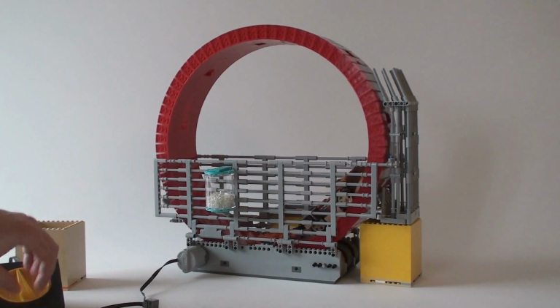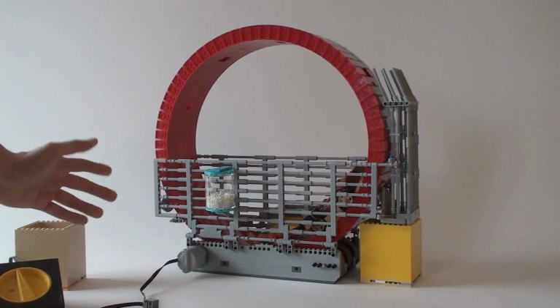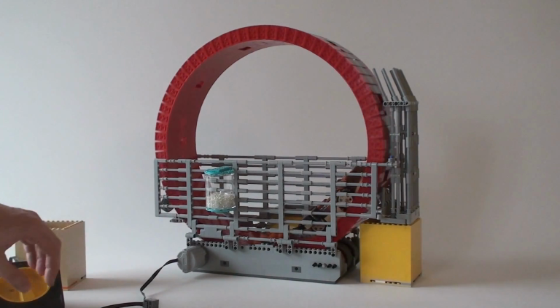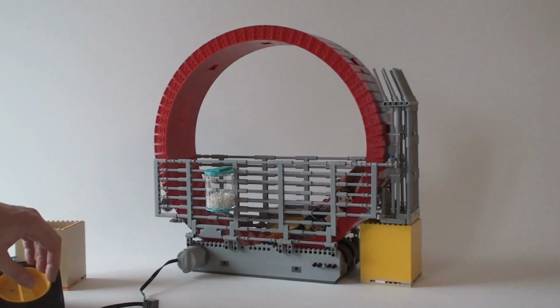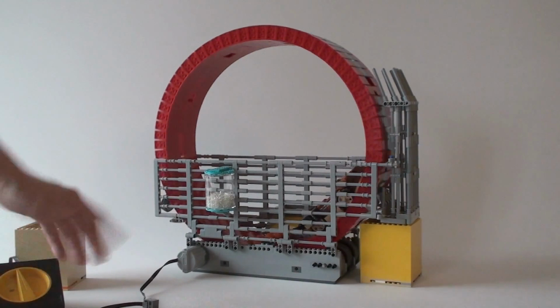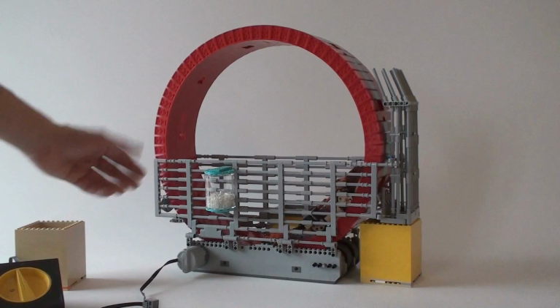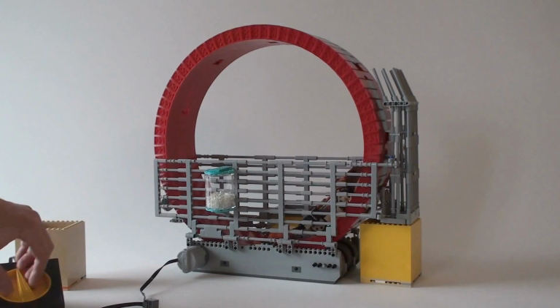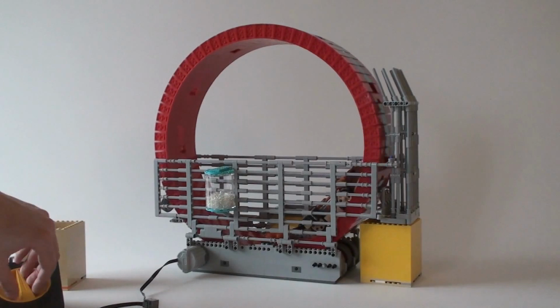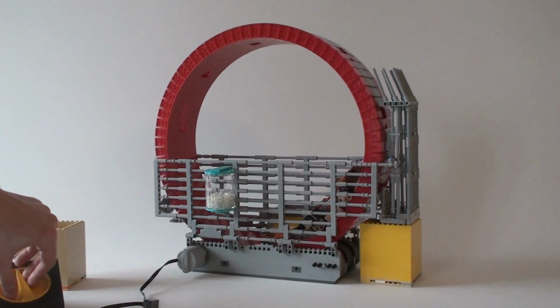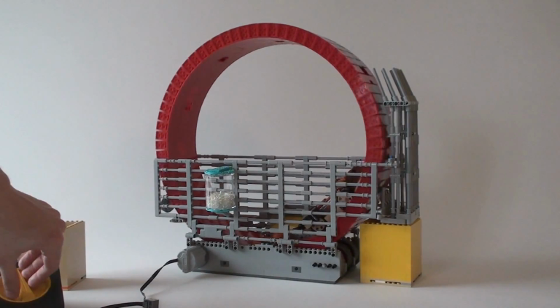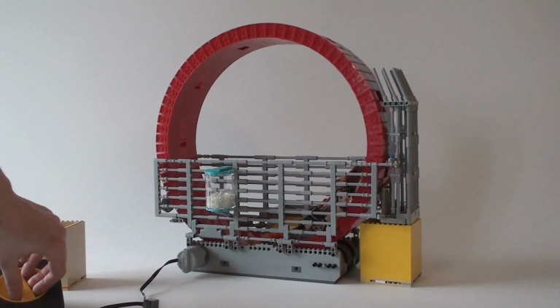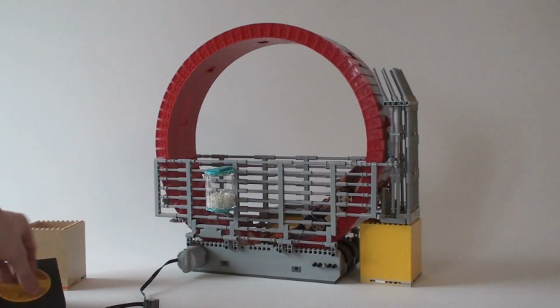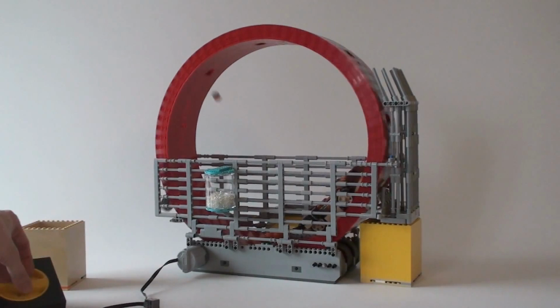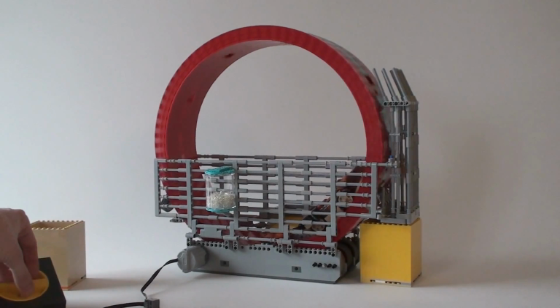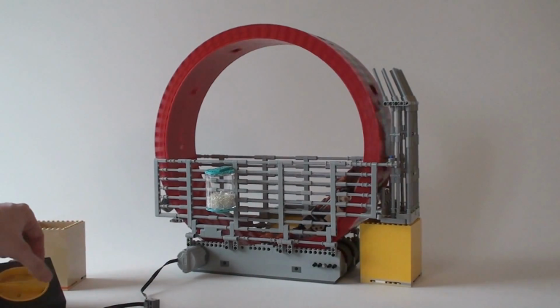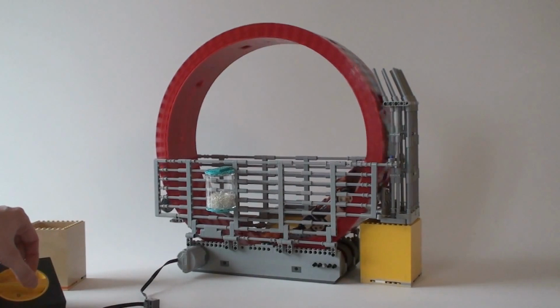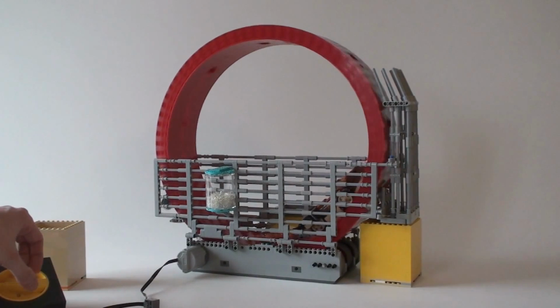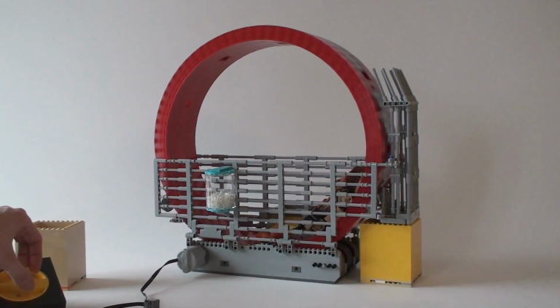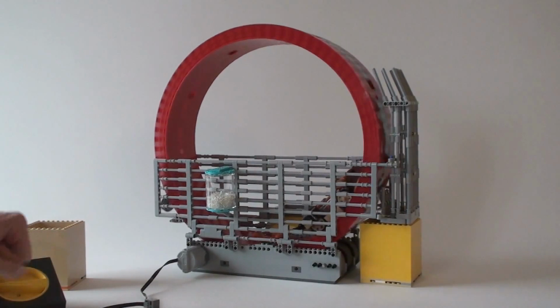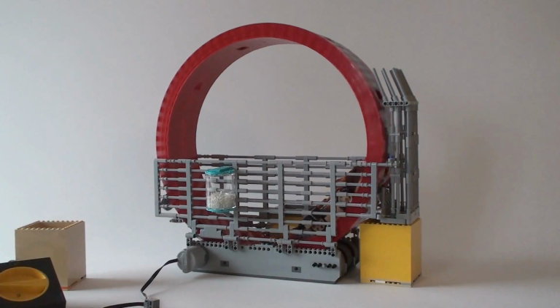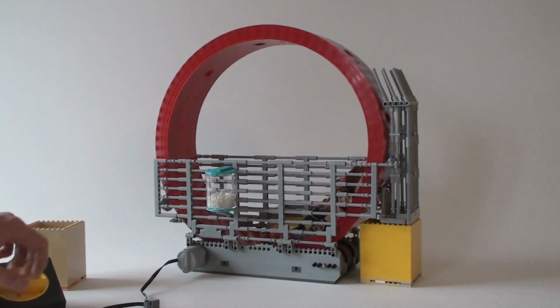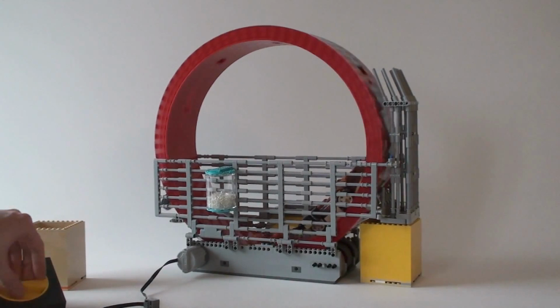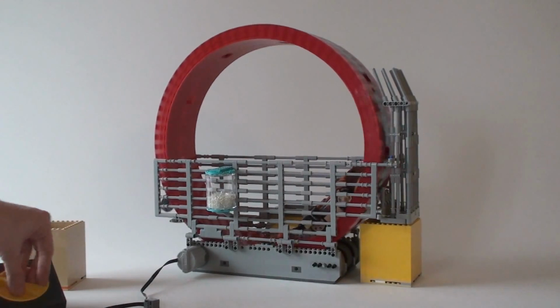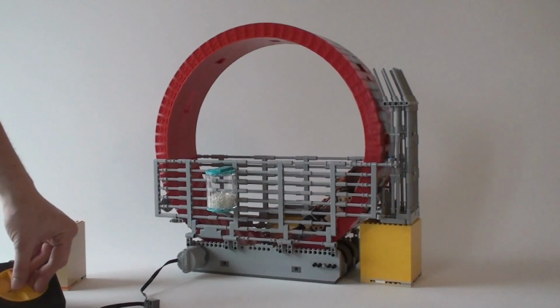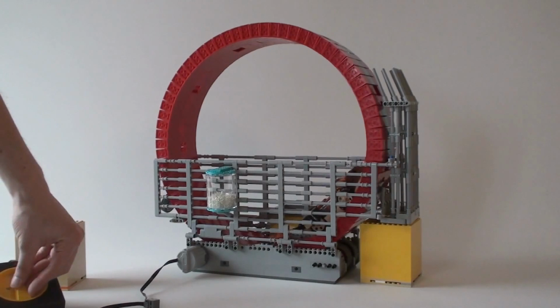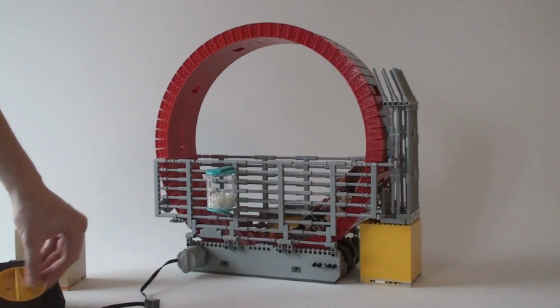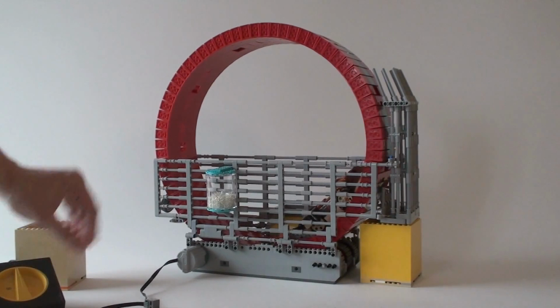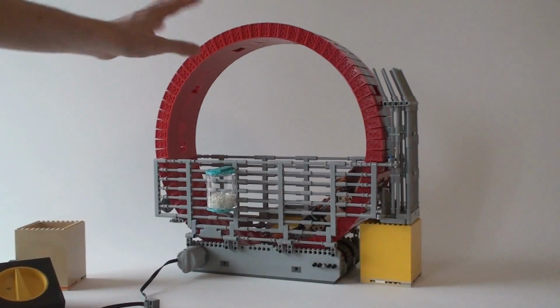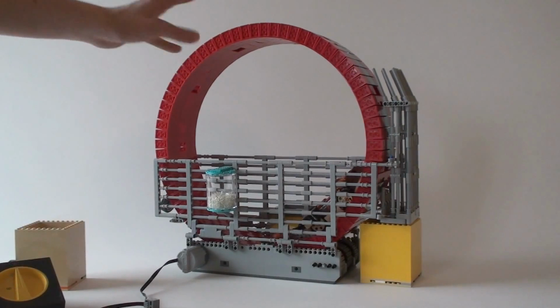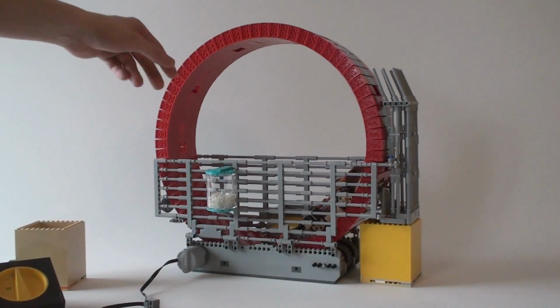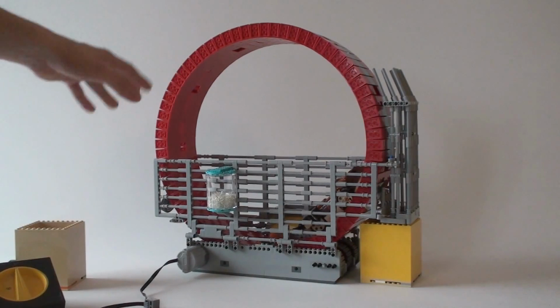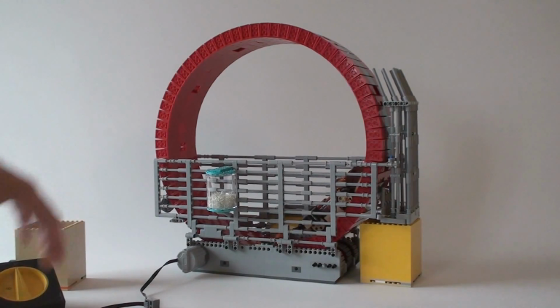It runs like this on speed one. Let's just try and see what it is on speed six. Yeah — I recommend running it on speed one.